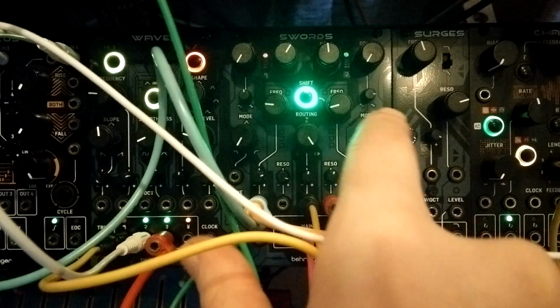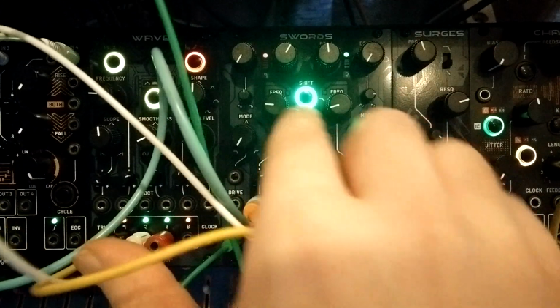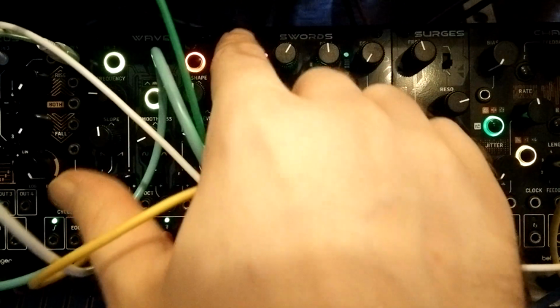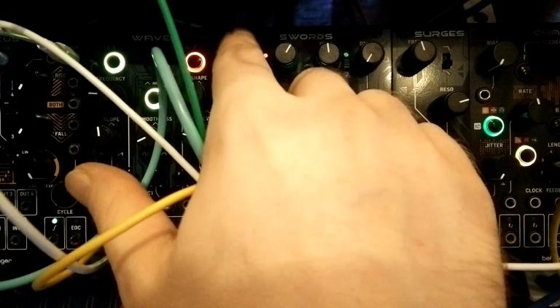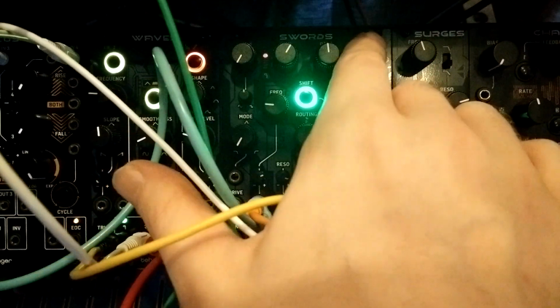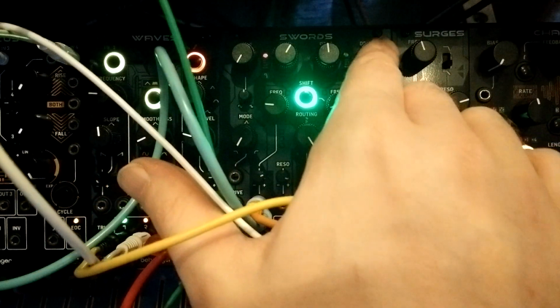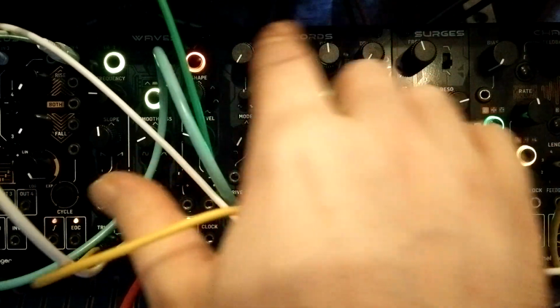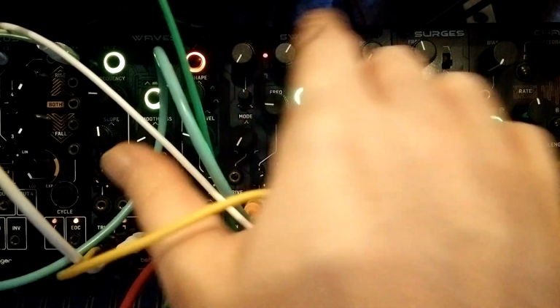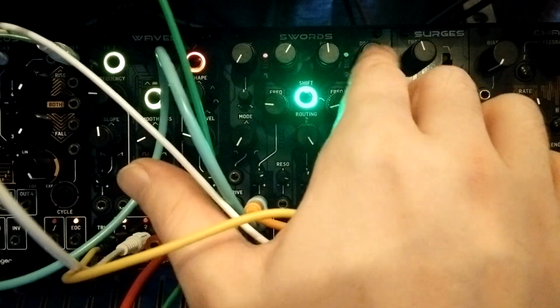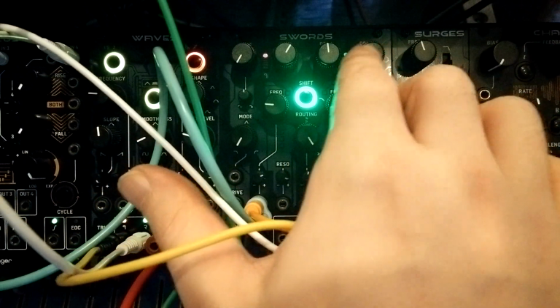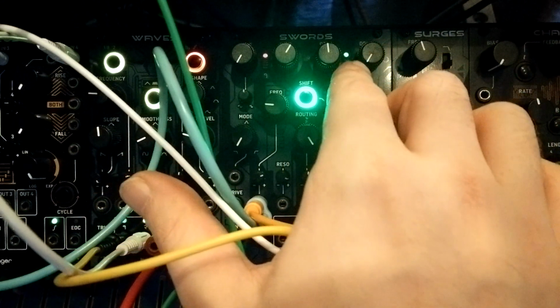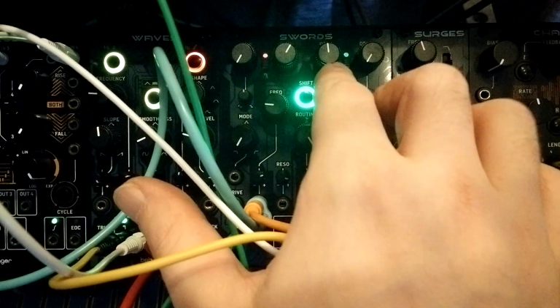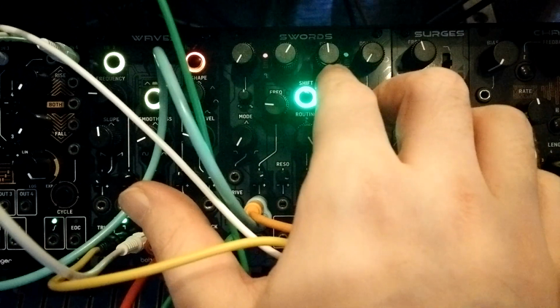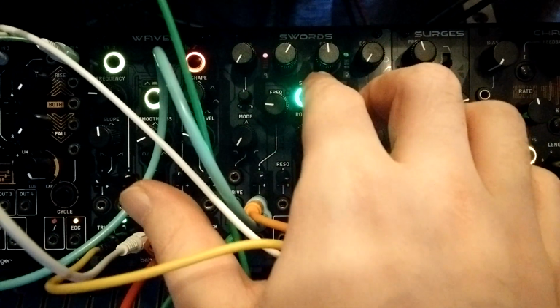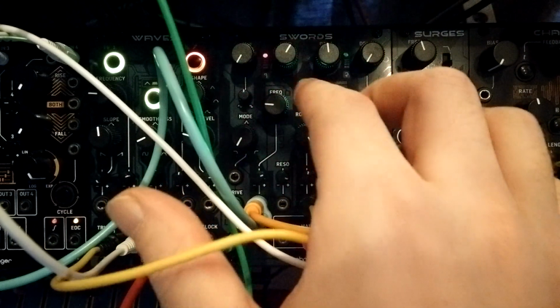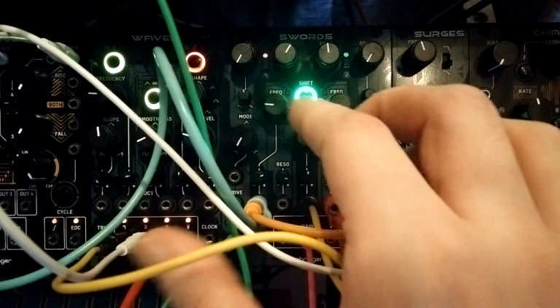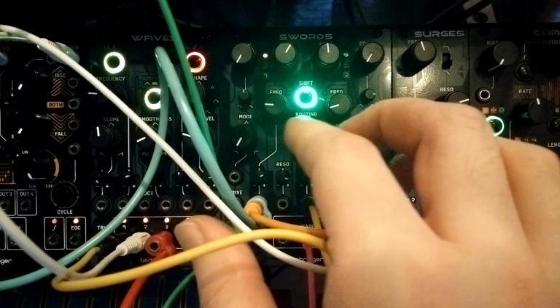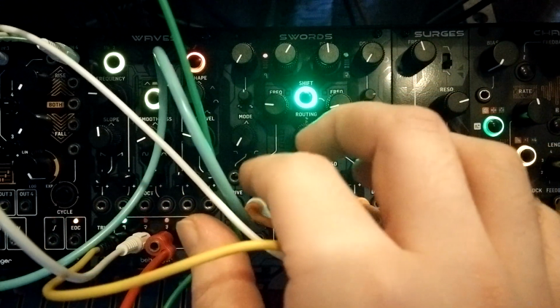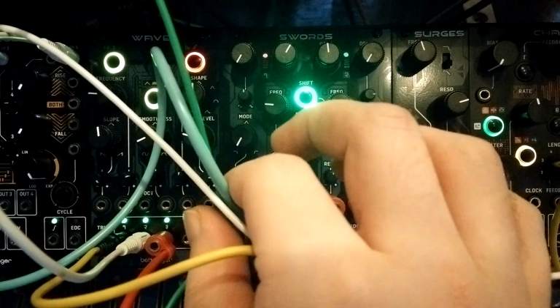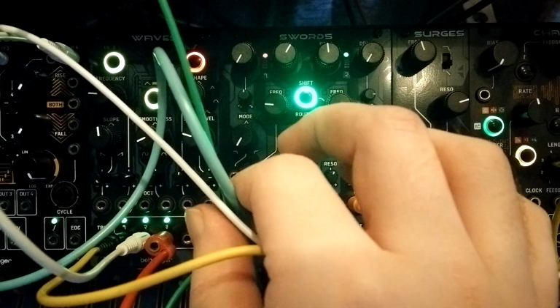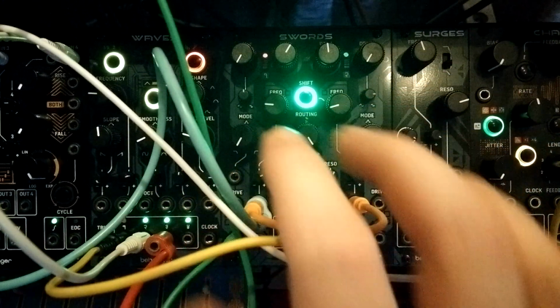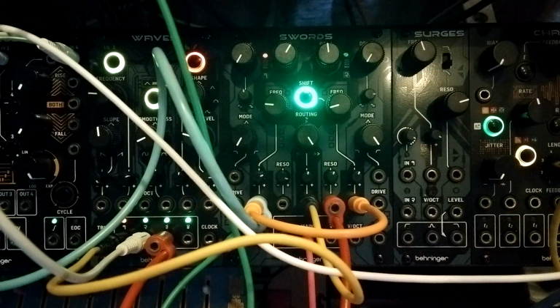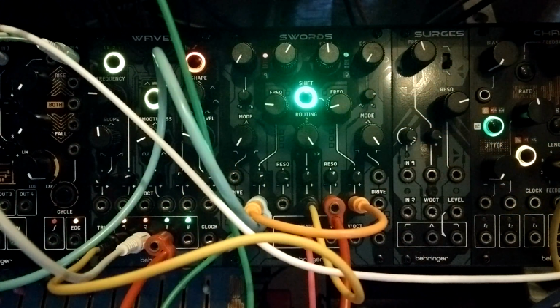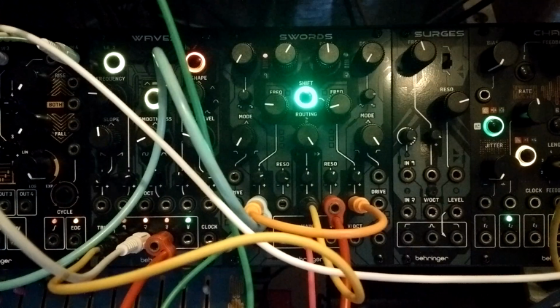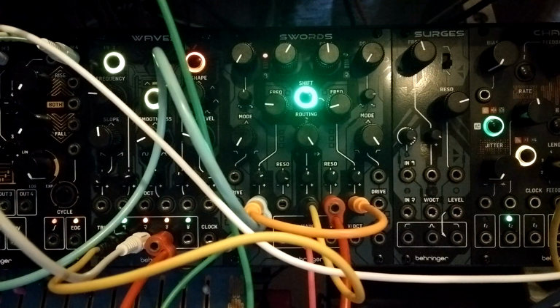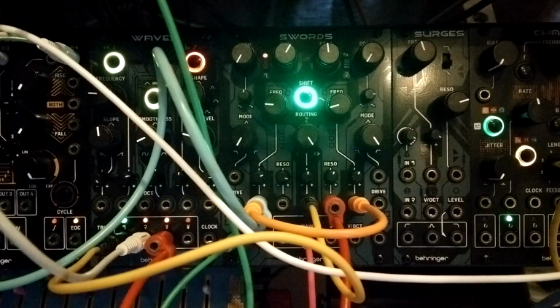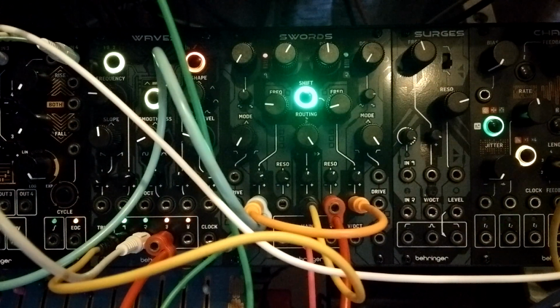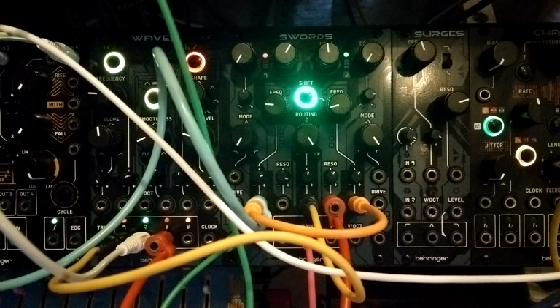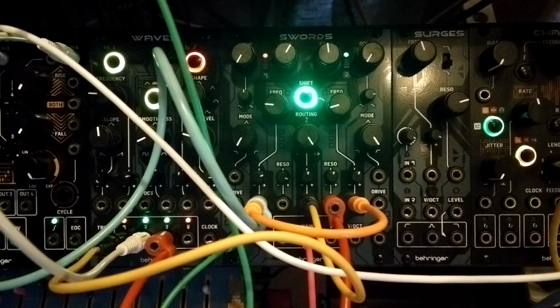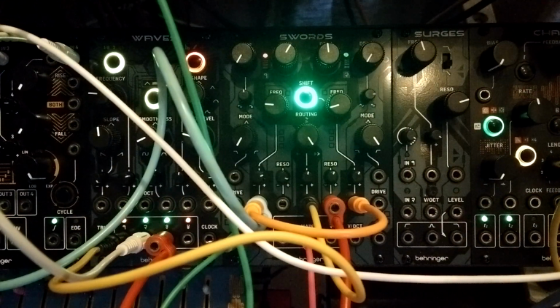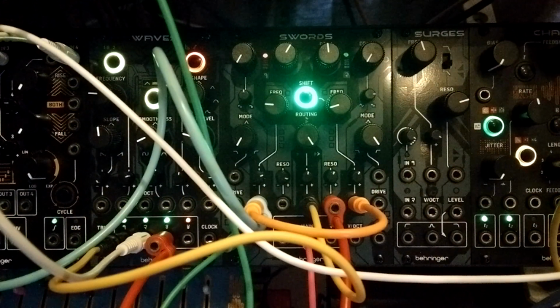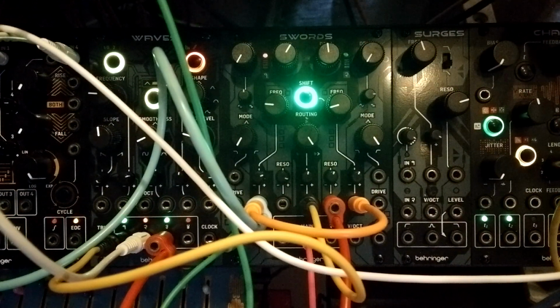Each filter has a drive control, which is like a two-stage wave folder and will add some extra distortion to your sound. We can just hear what it sounds like — I have a MIDI keyboard off-screen, I'll just play it for a second.